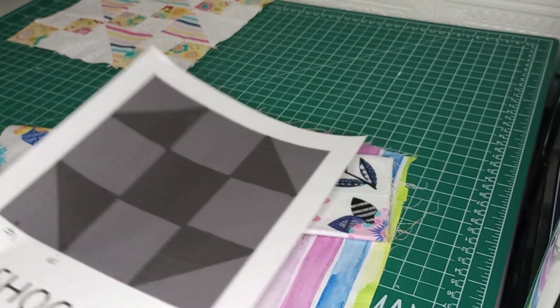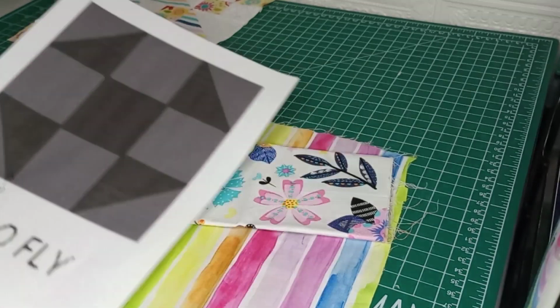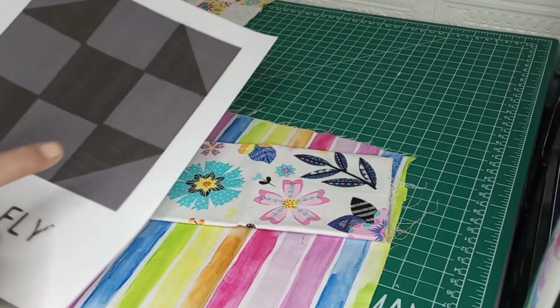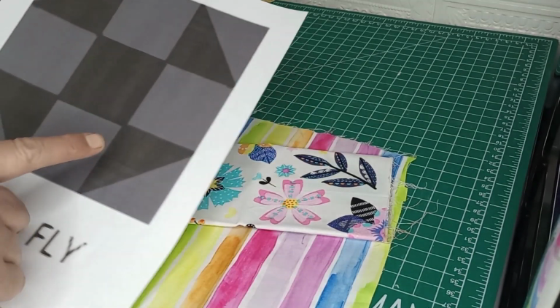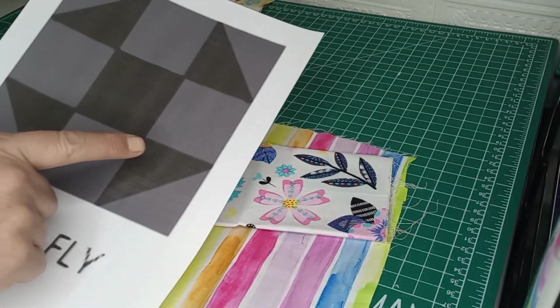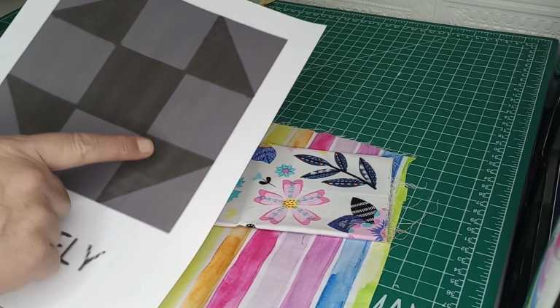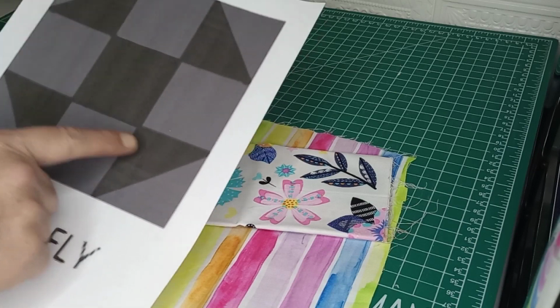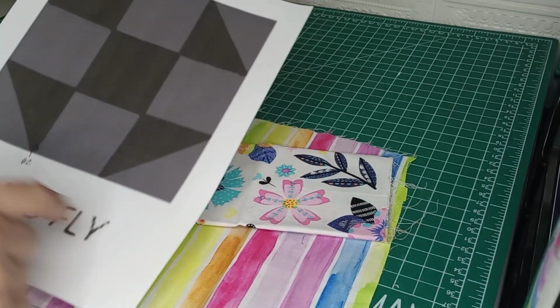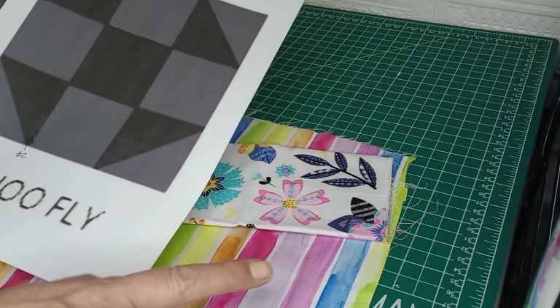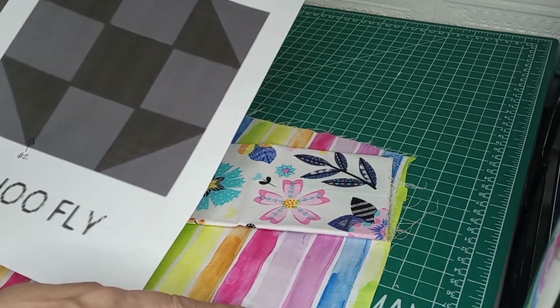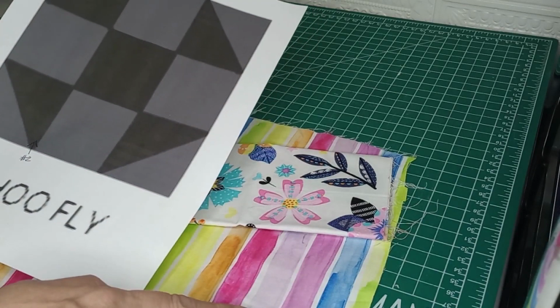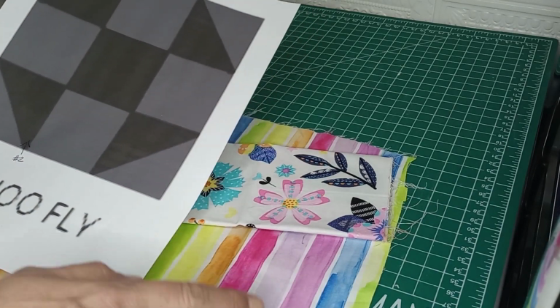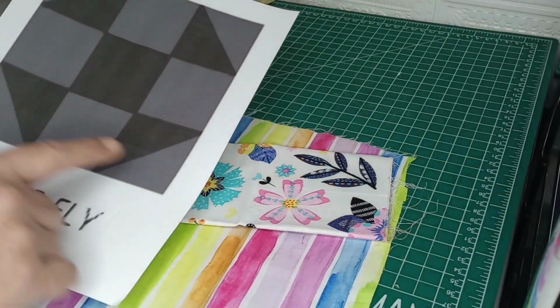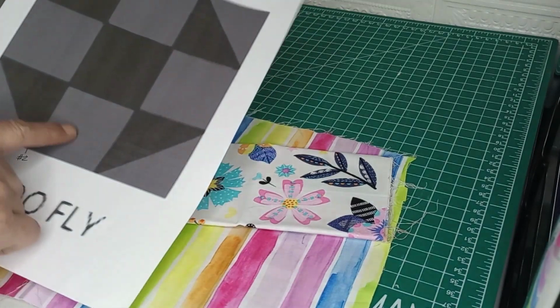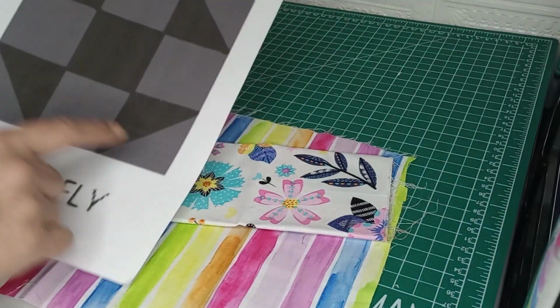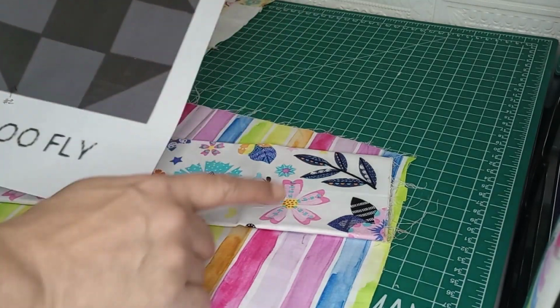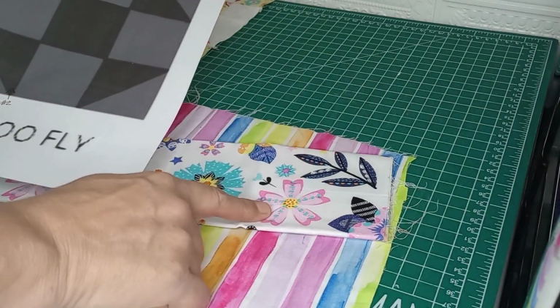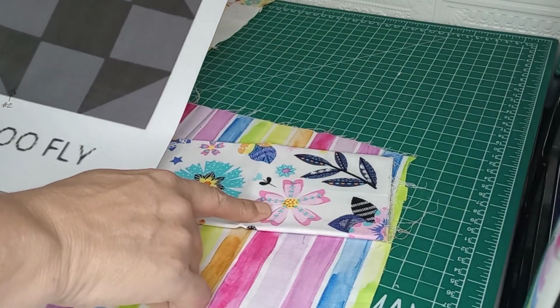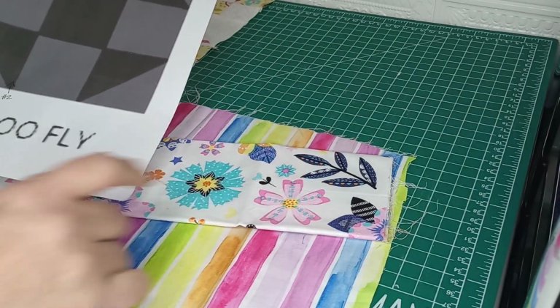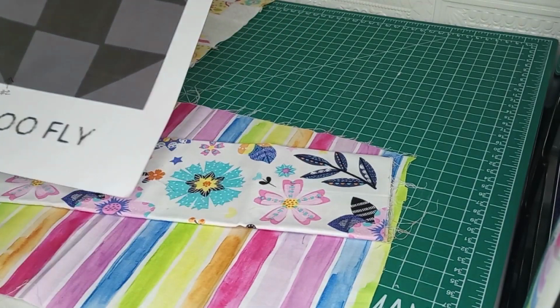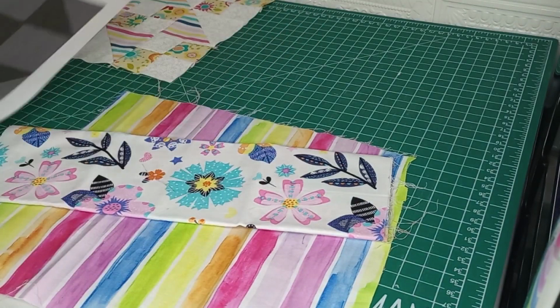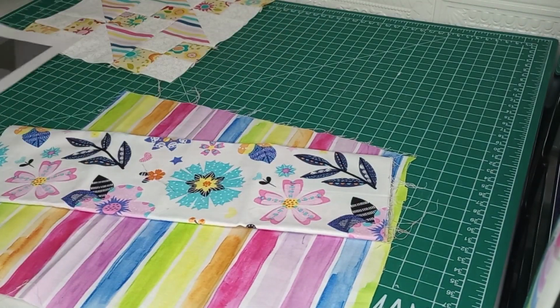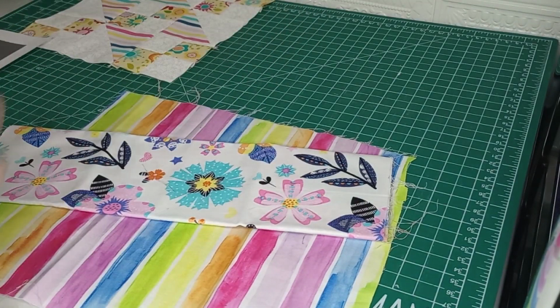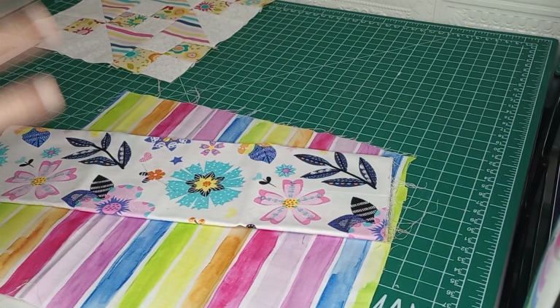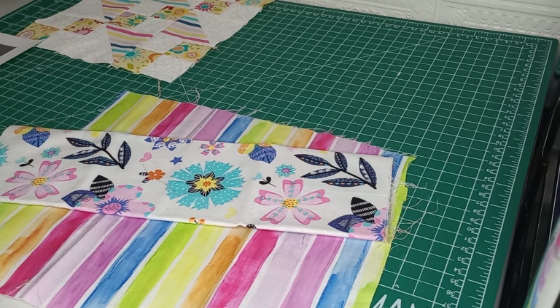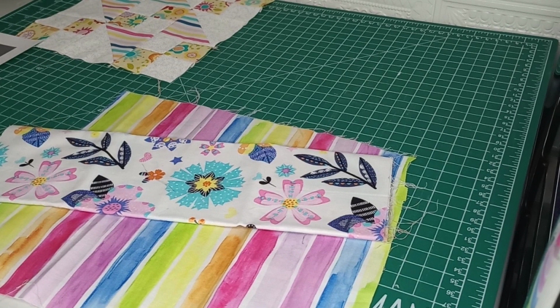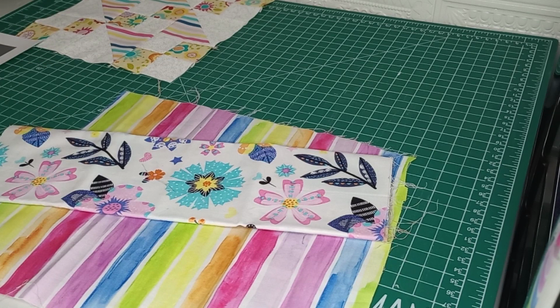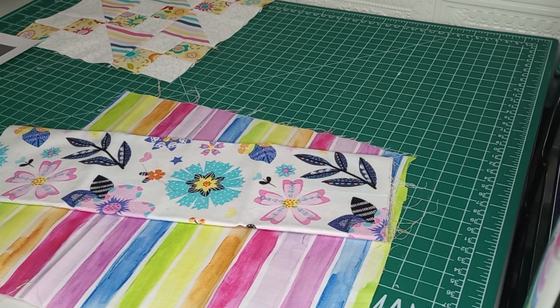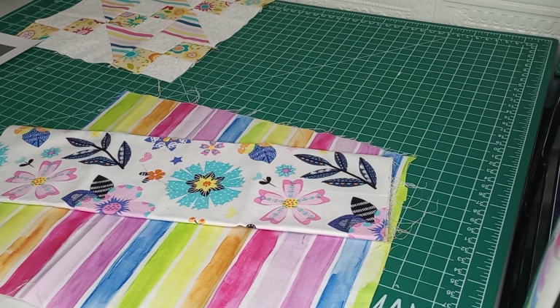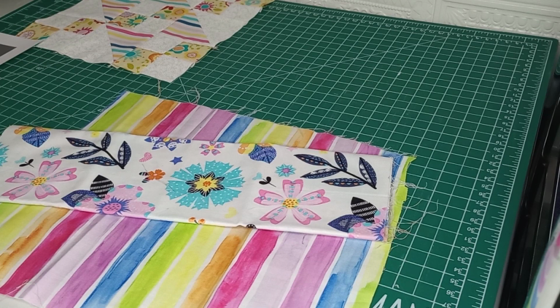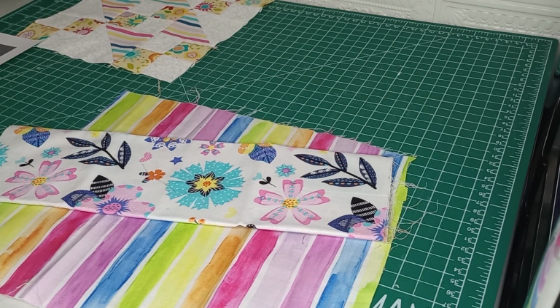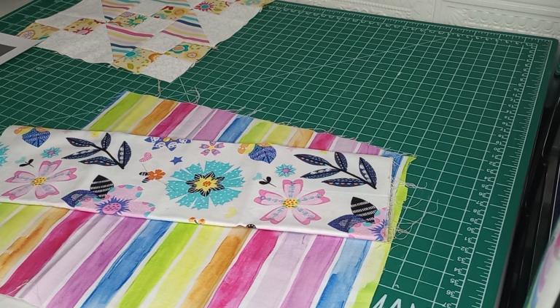So I'm going to use where the black is, I'm going to use a stripe, and where the gray is, I'm going to use this color. So I'm going to go ahead and get my fabric cut out and I will meet you back.